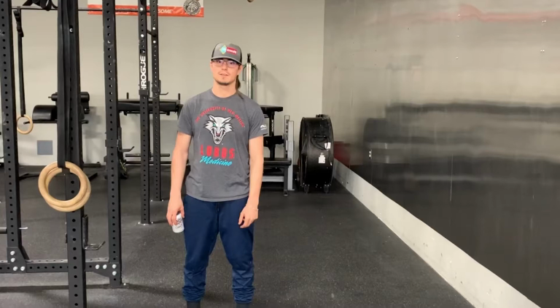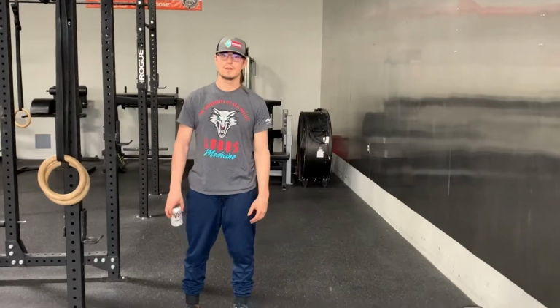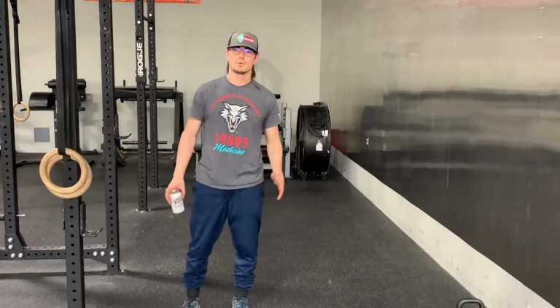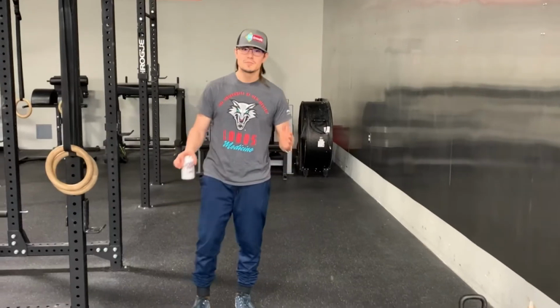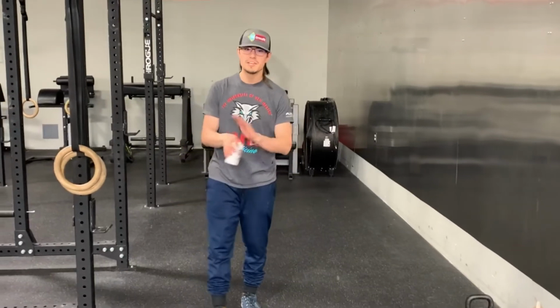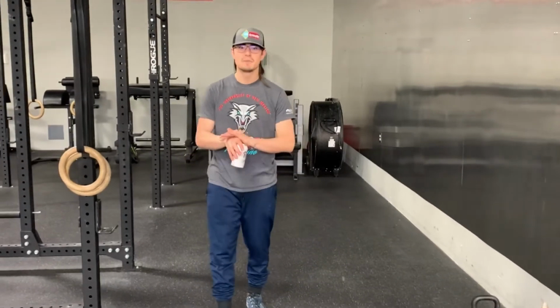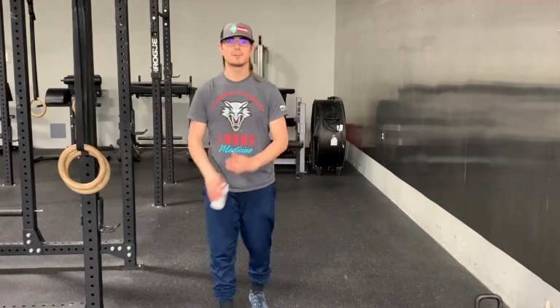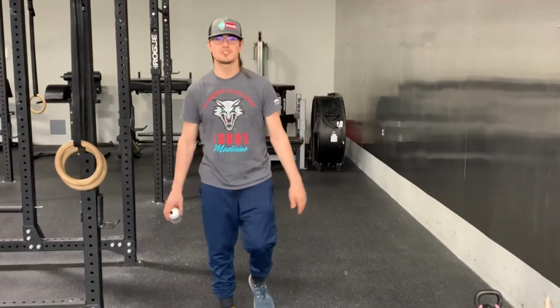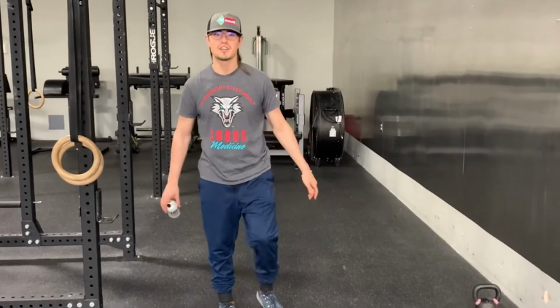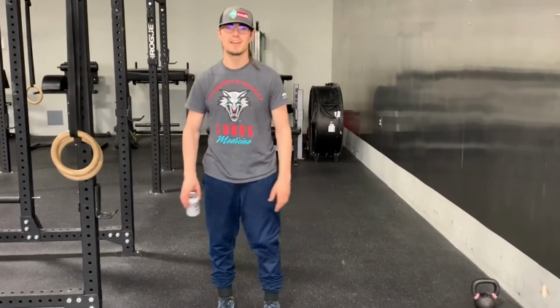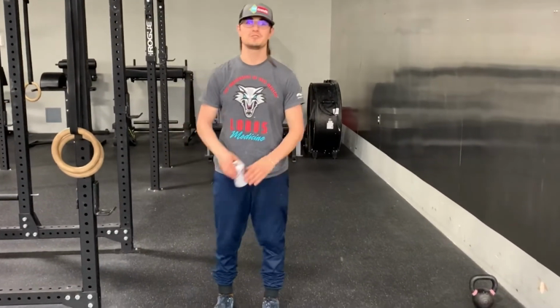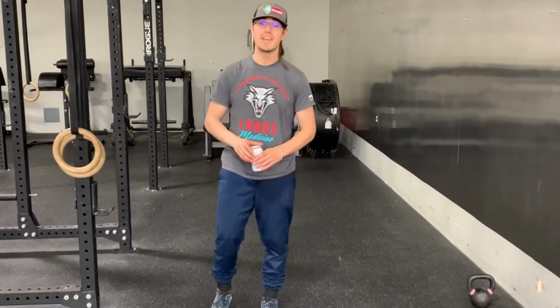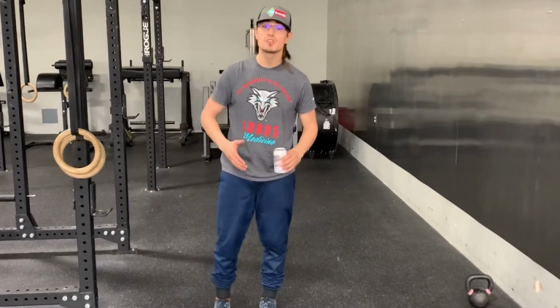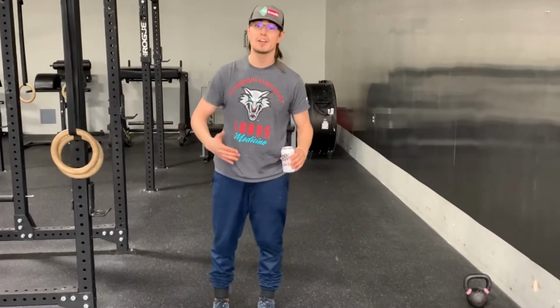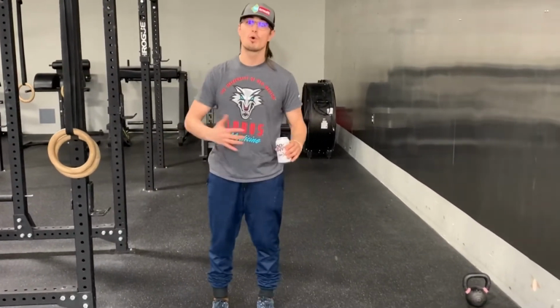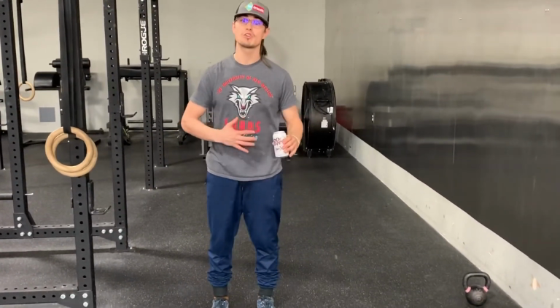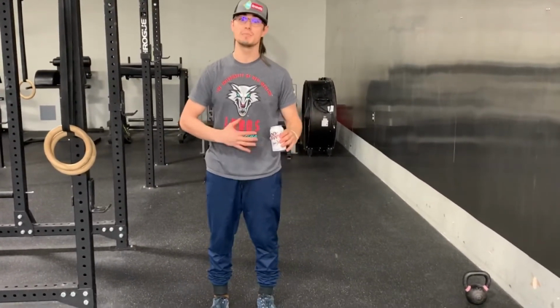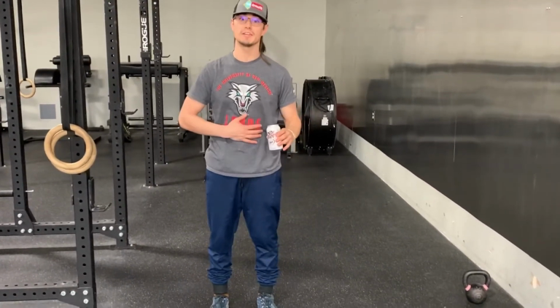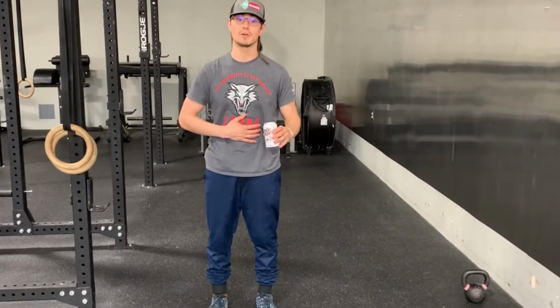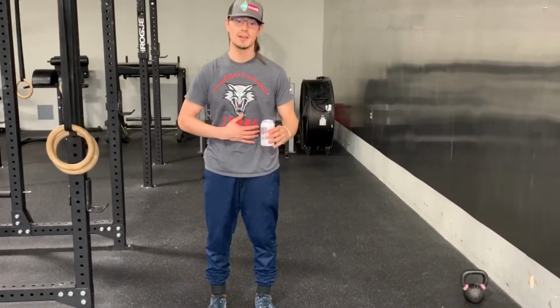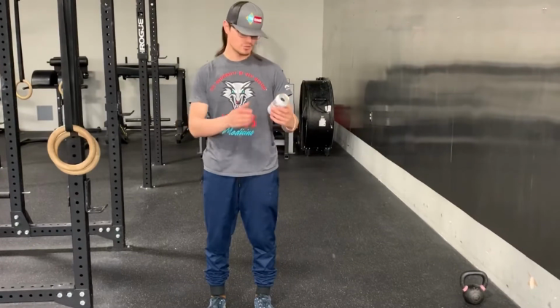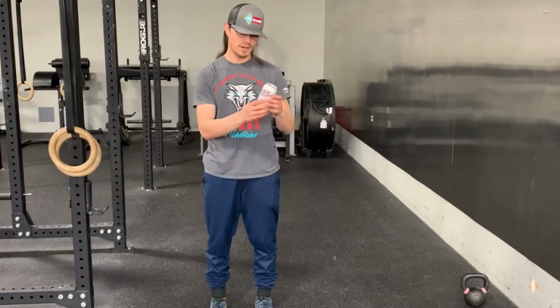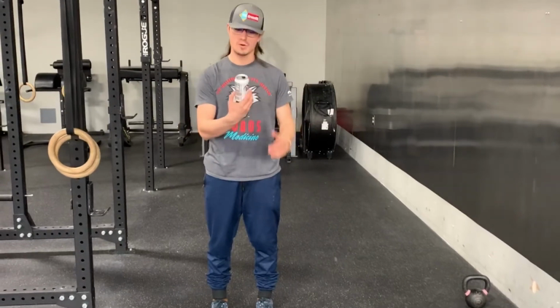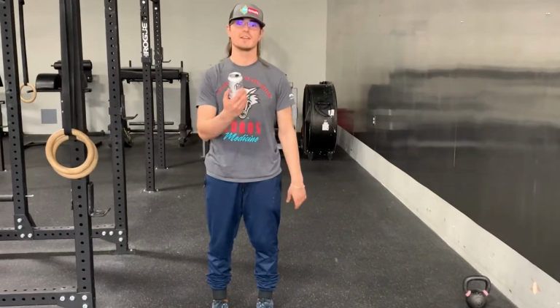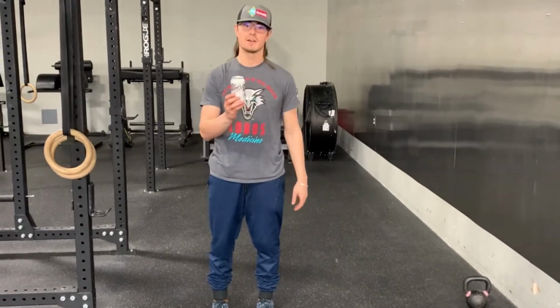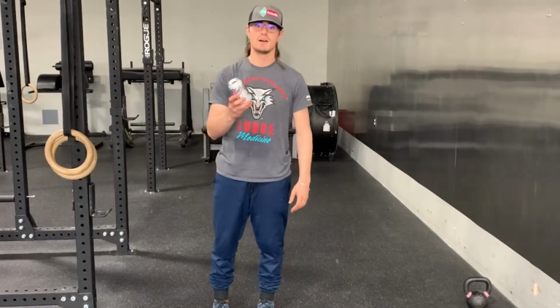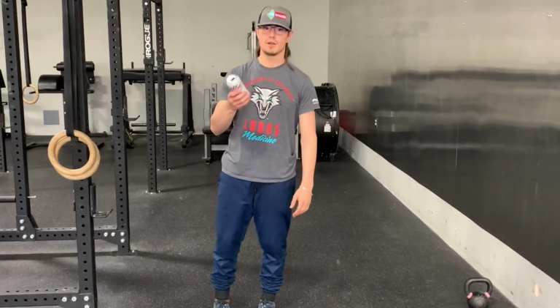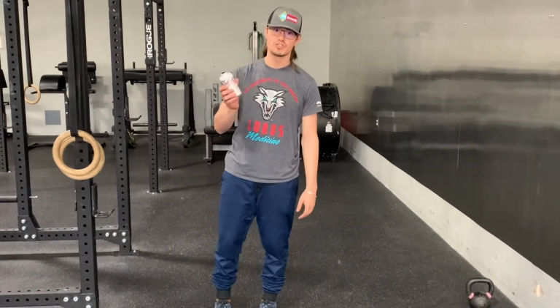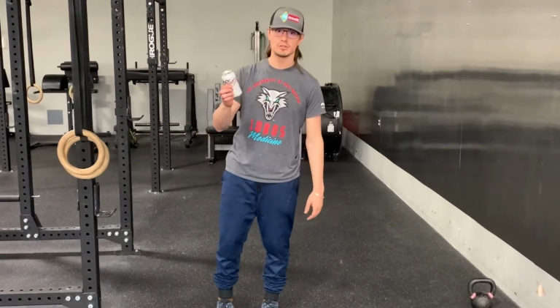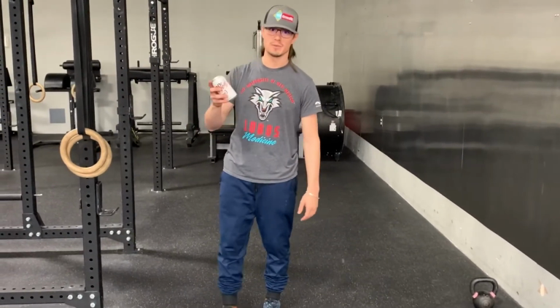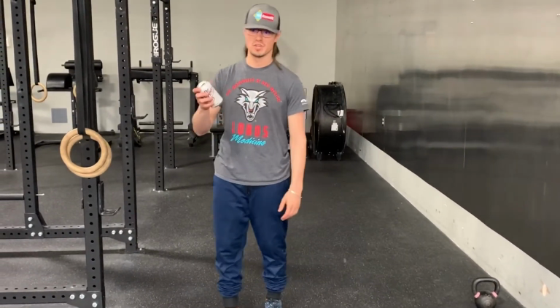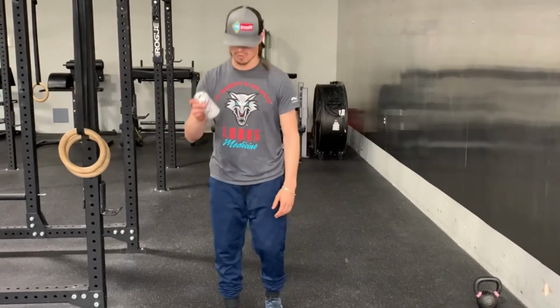What's up TBE family? Coach John coming at you. Today we're talking core stability. I've got a Coke can here and I want to show you a little demonstration with it.